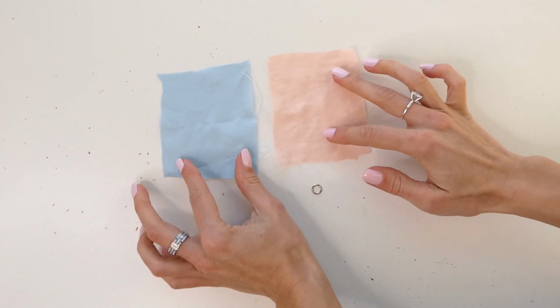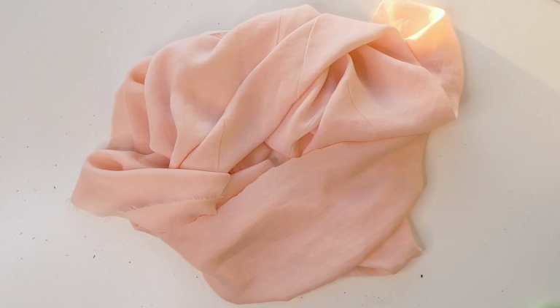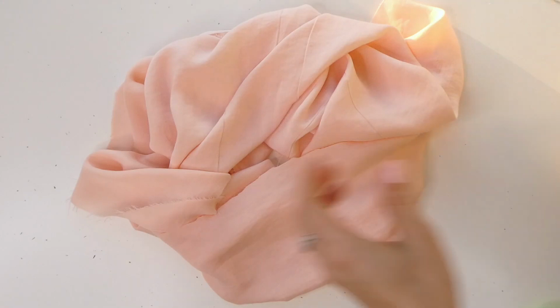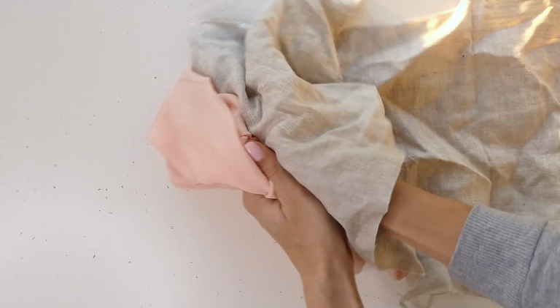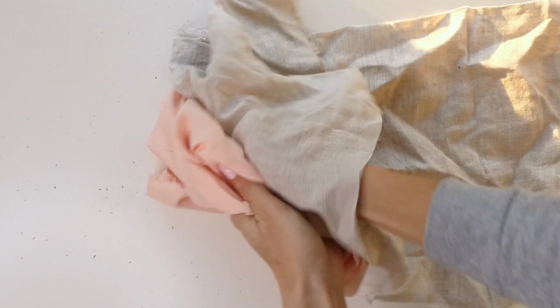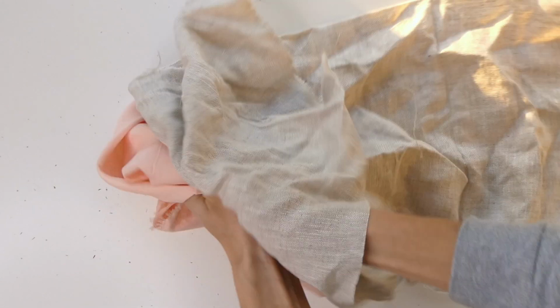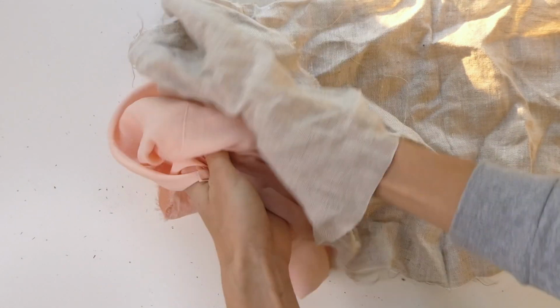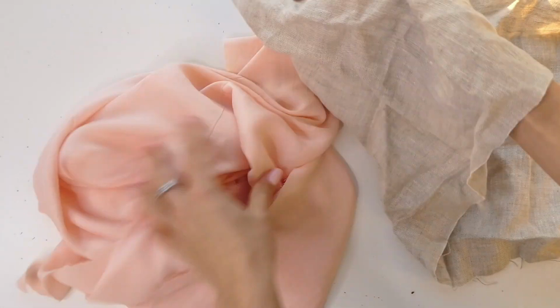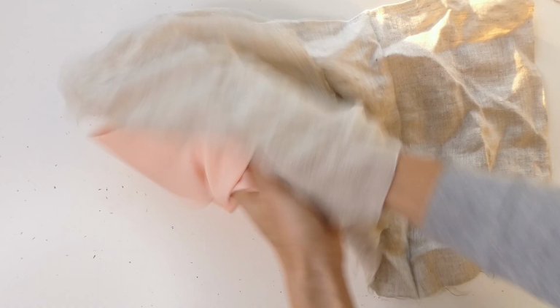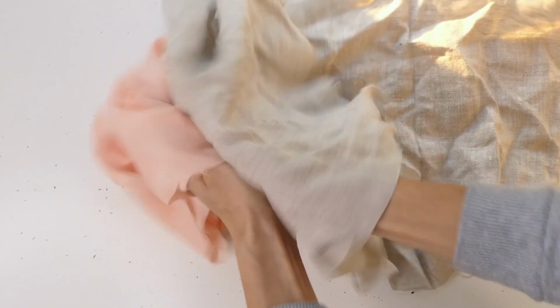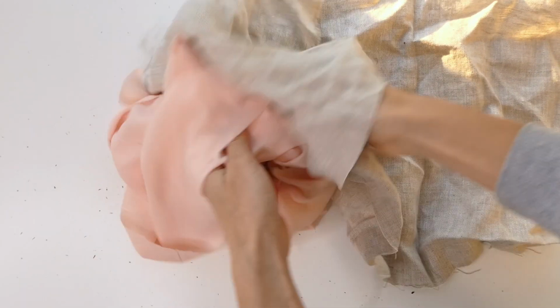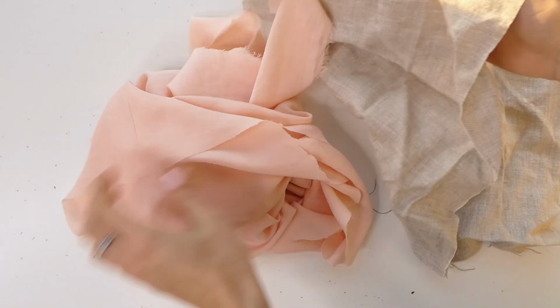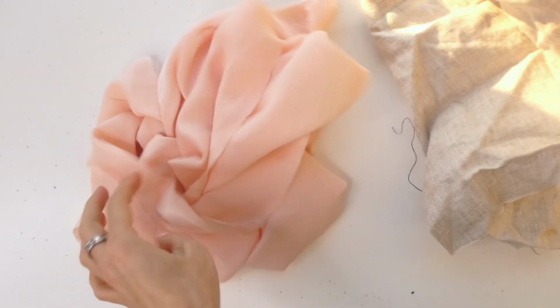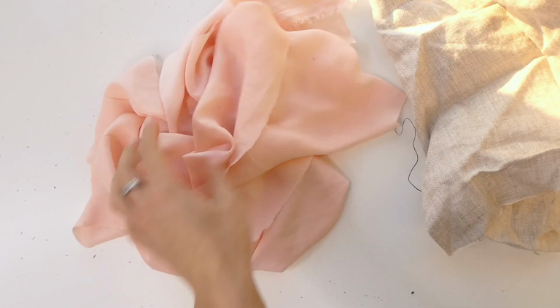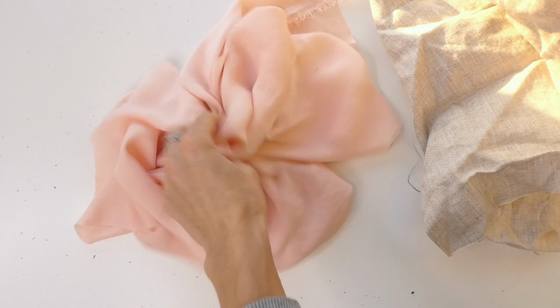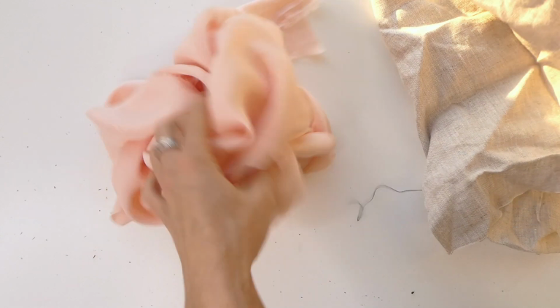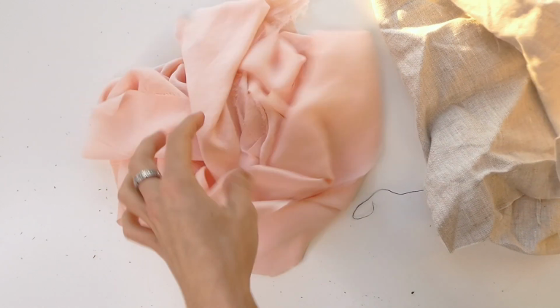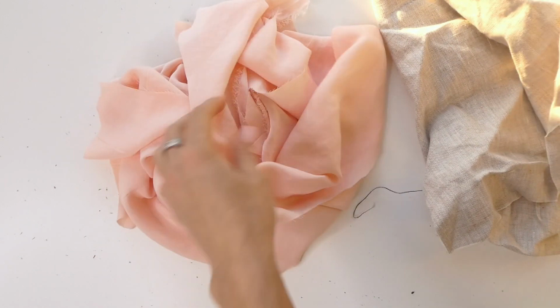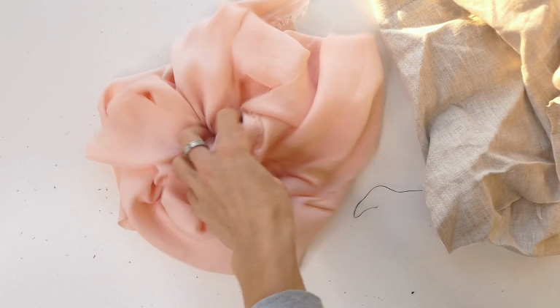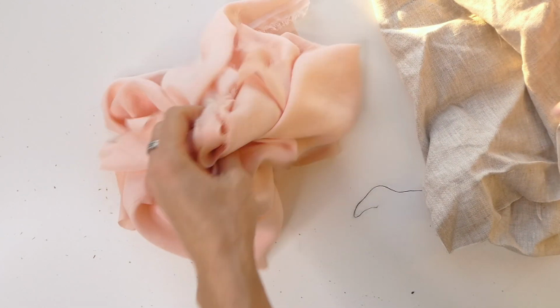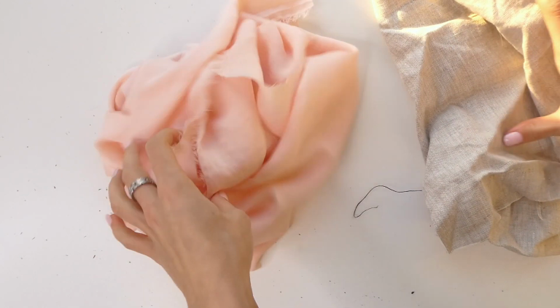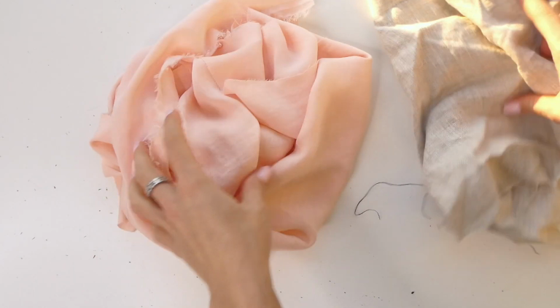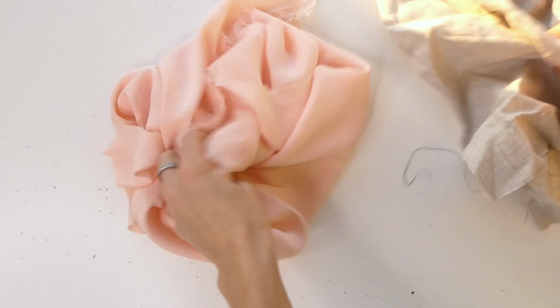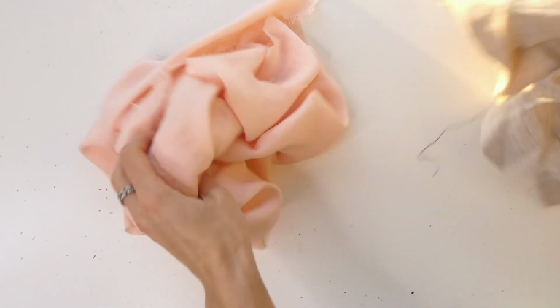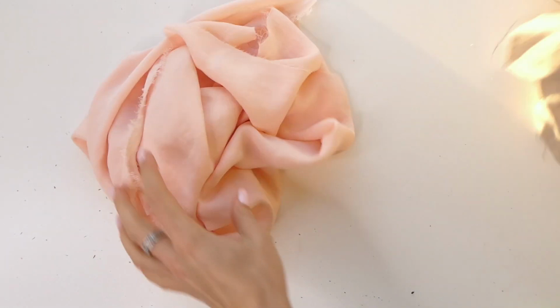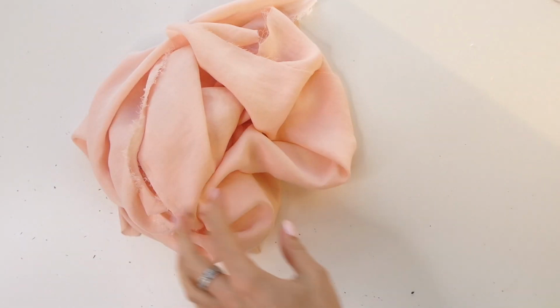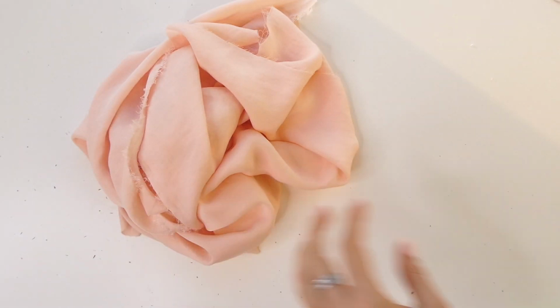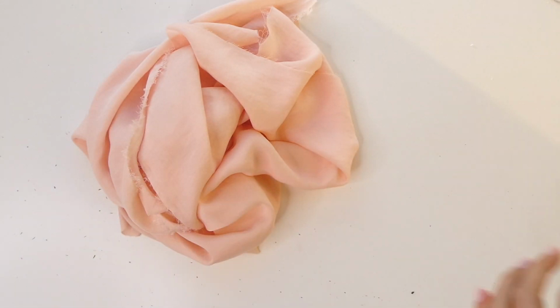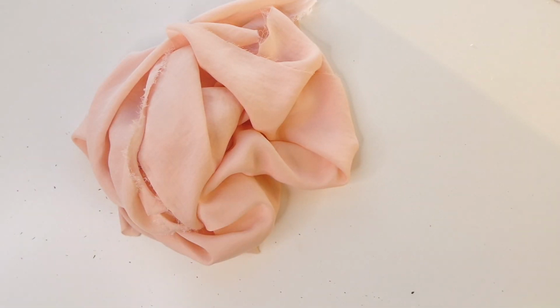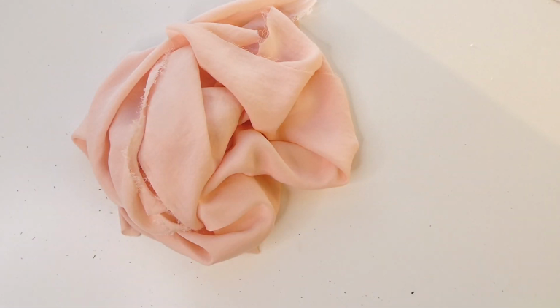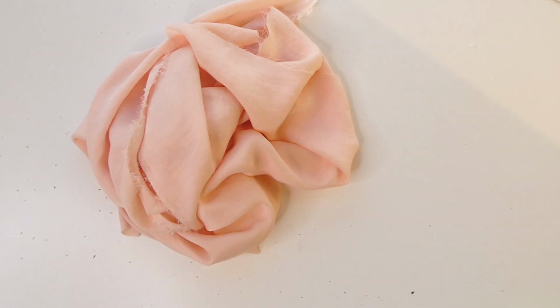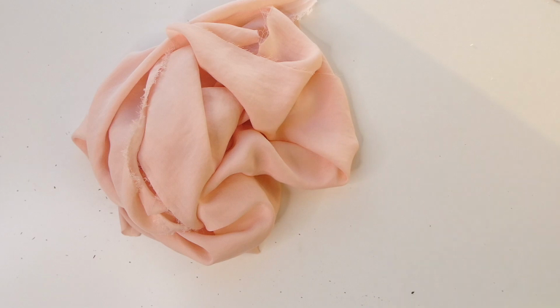The fourth test is the static test. According to studies, polyester conducts more static than silk. By rubbing two fabrics together, you may be able to tell the difference.